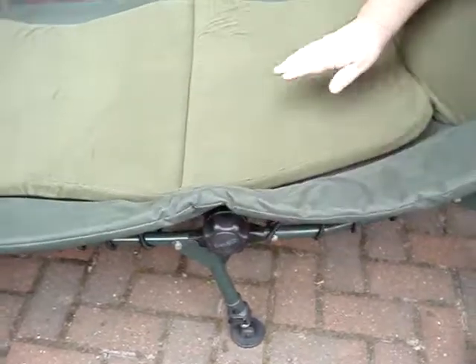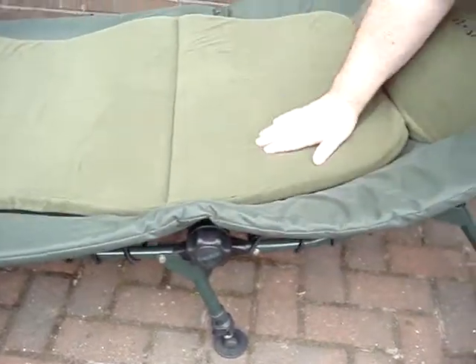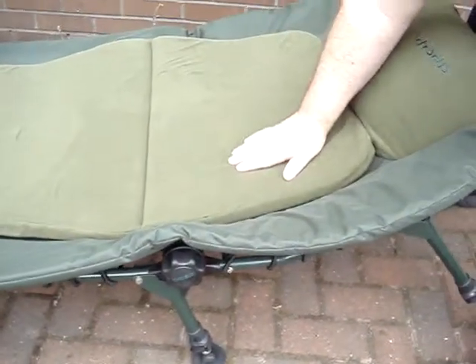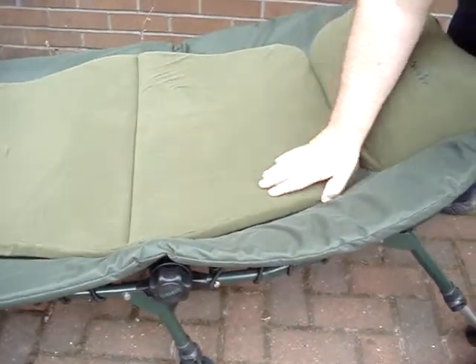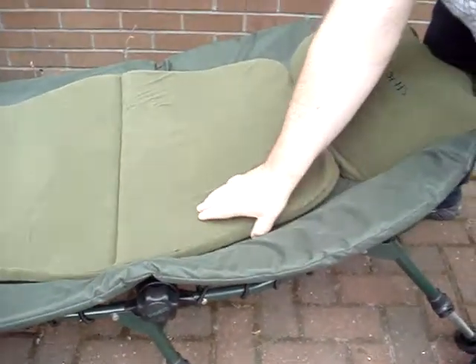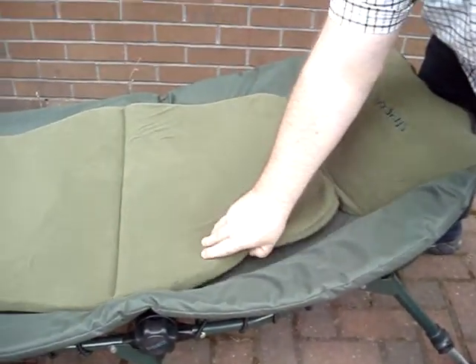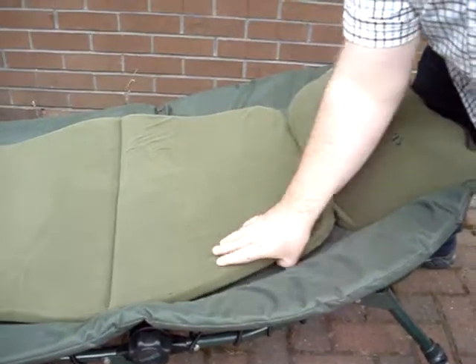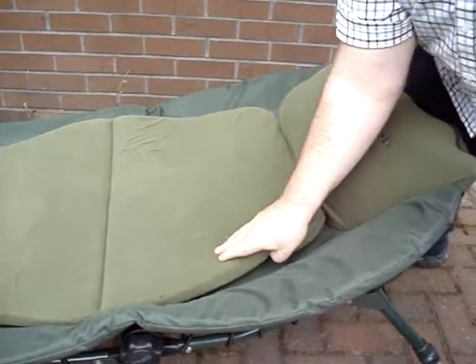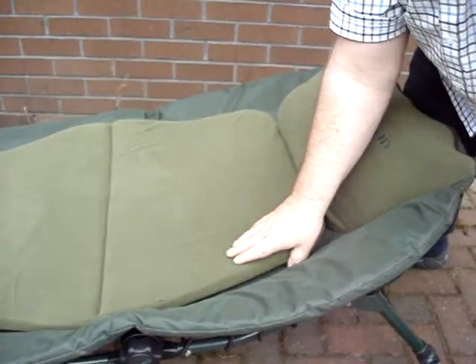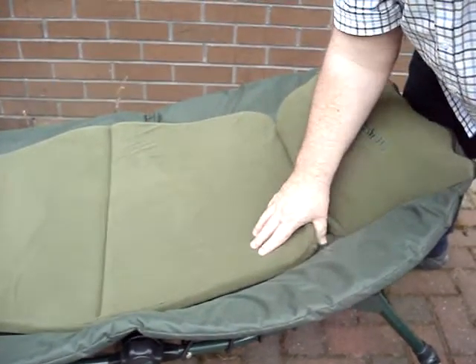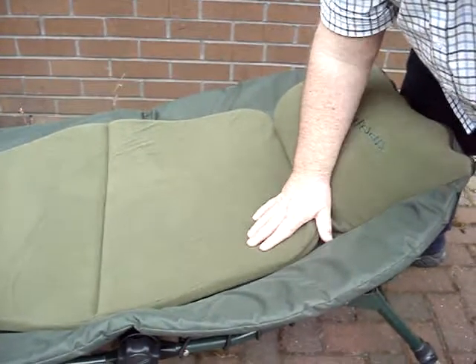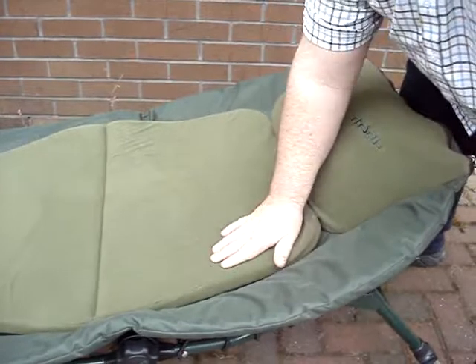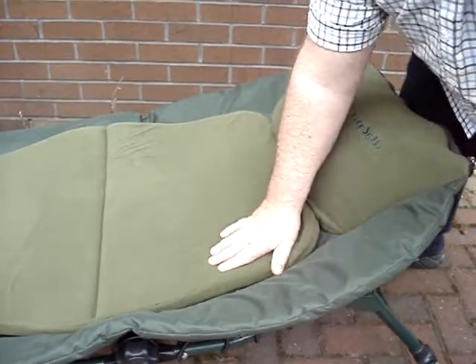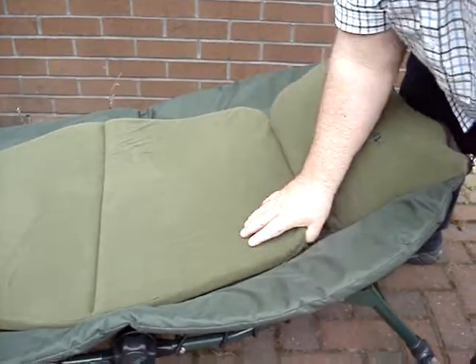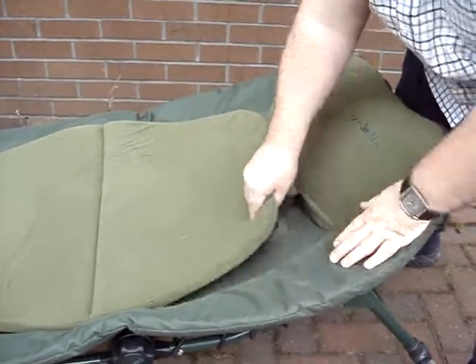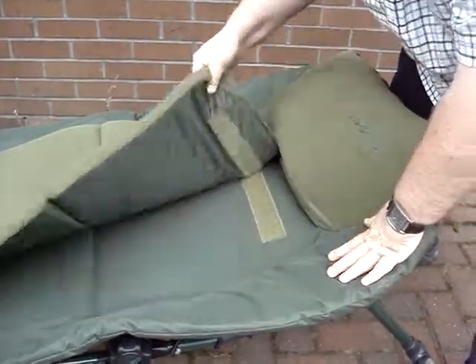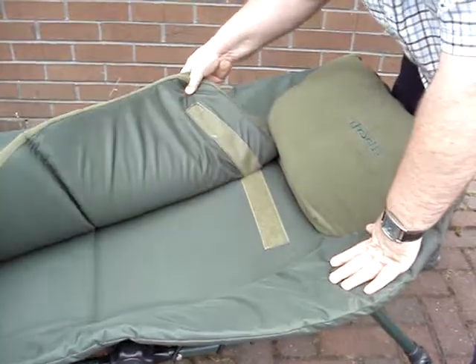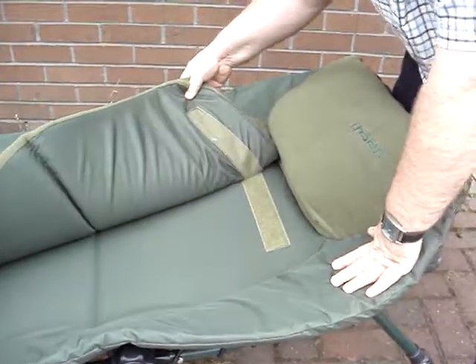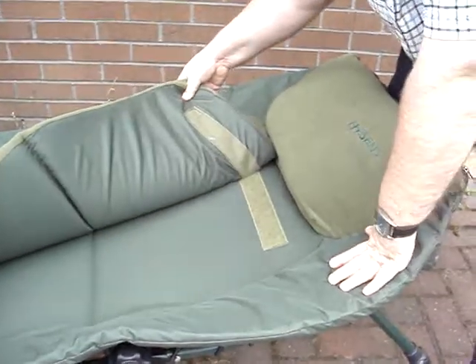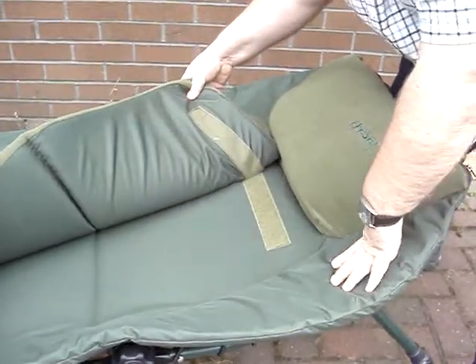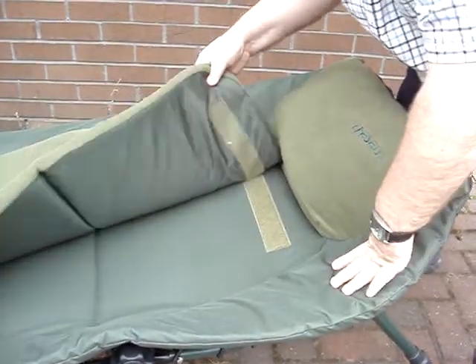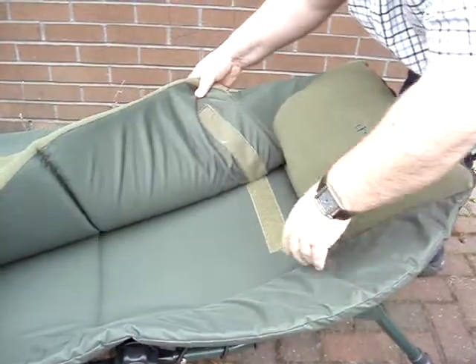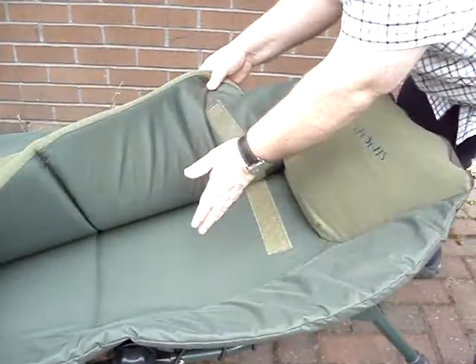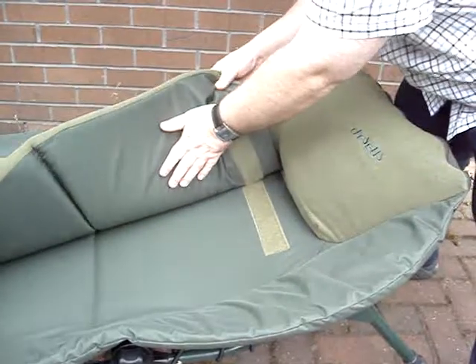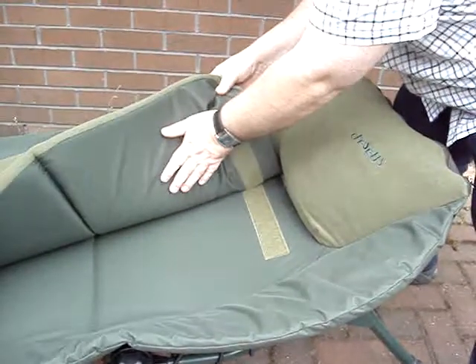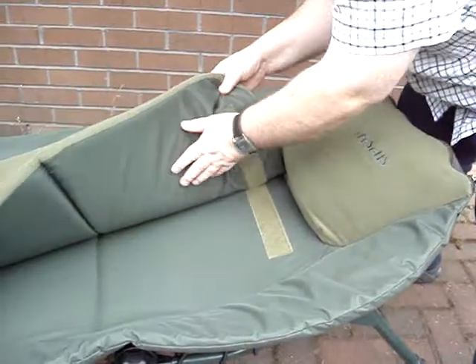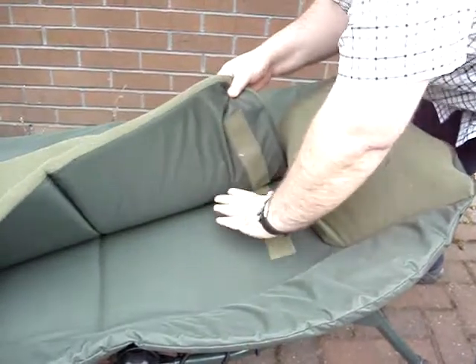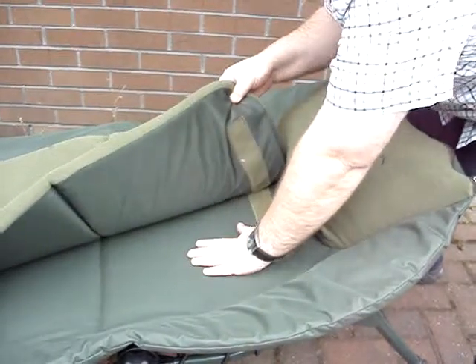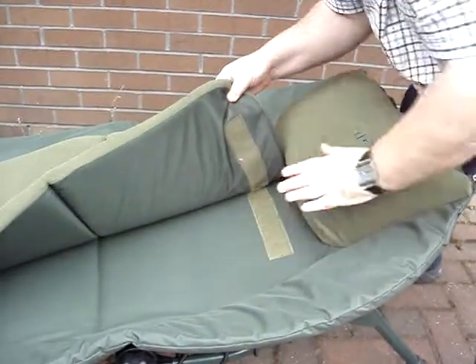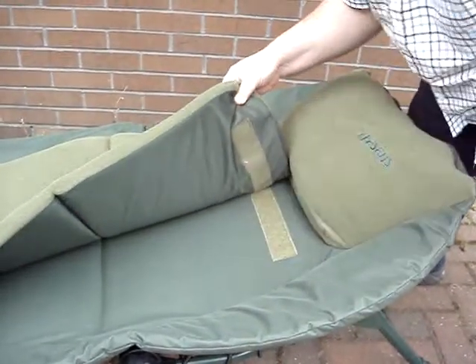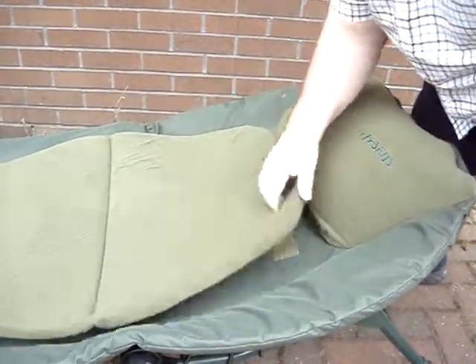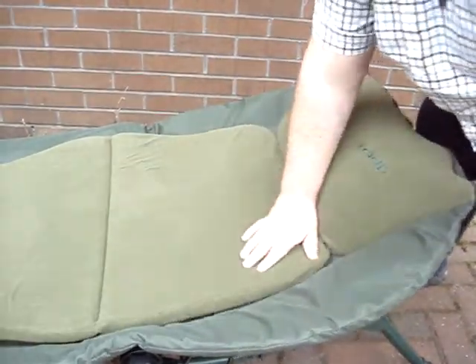The other lovely feature of this is this lovely, thick, luscious mattress. That's lovely to lay on. You can remove it as well. The underside is not fleece material, so it sits lovely on the bed chair.